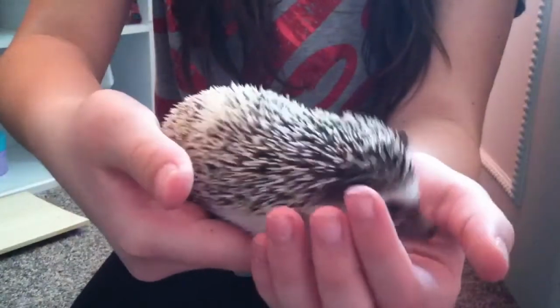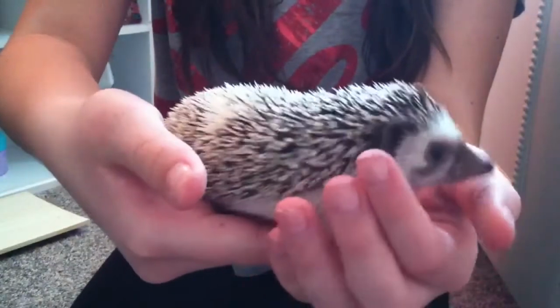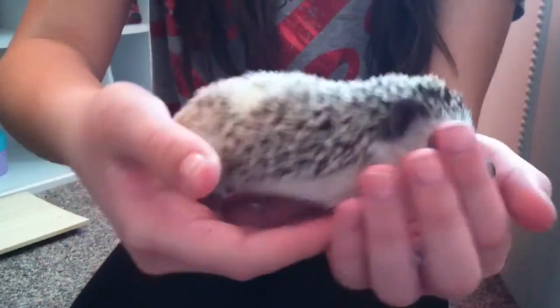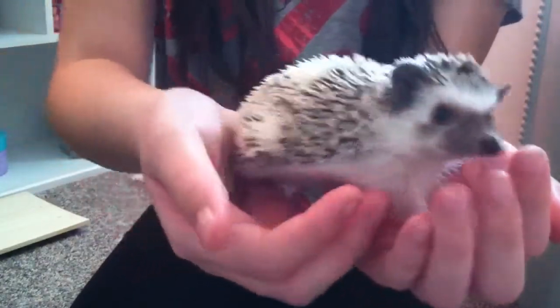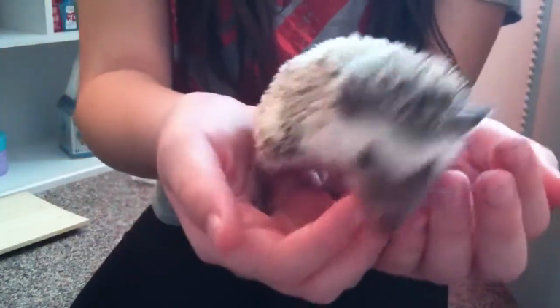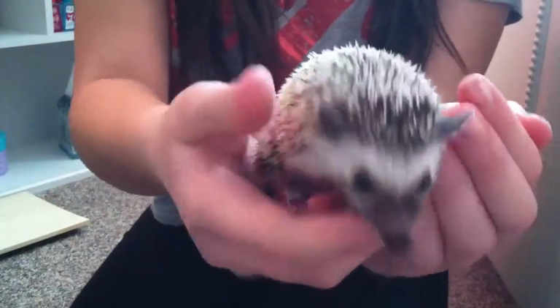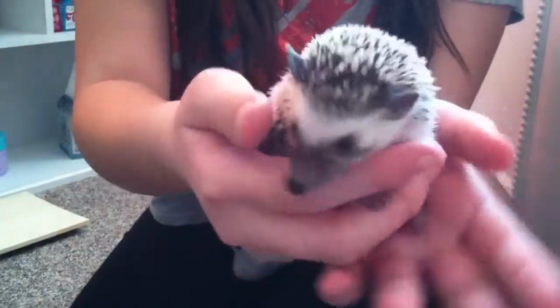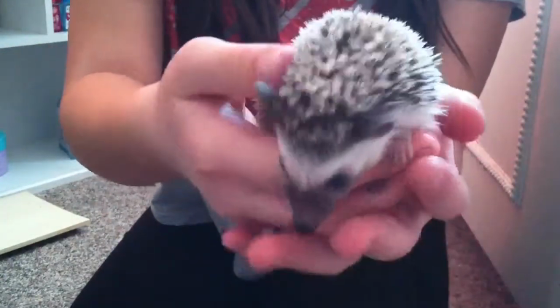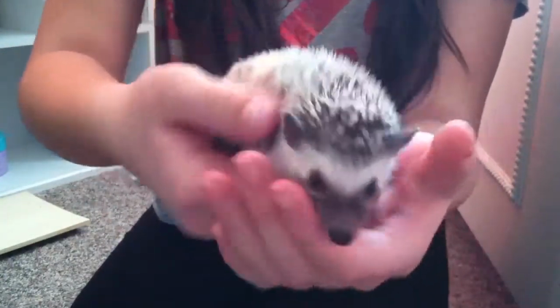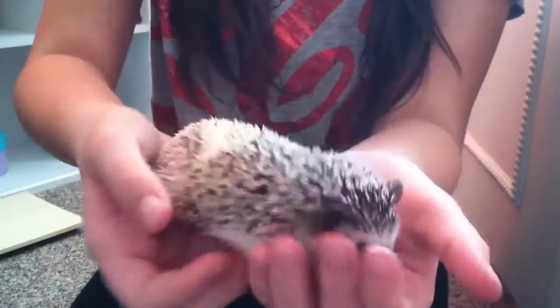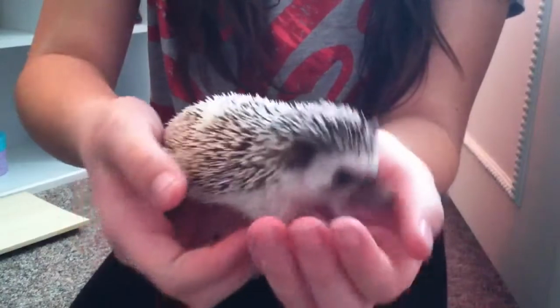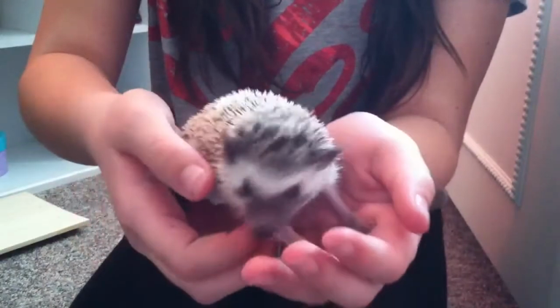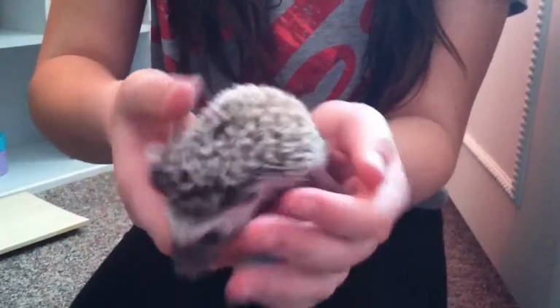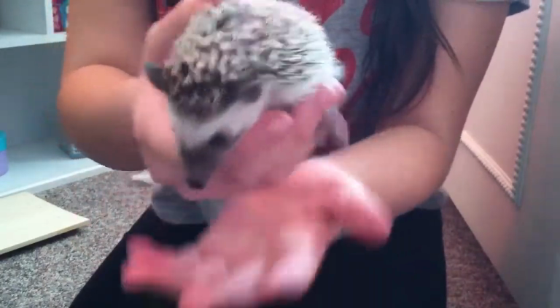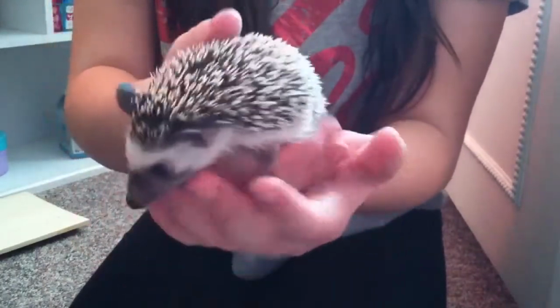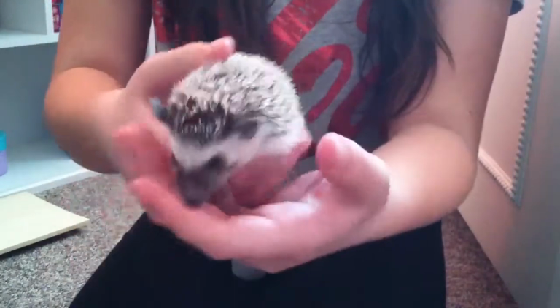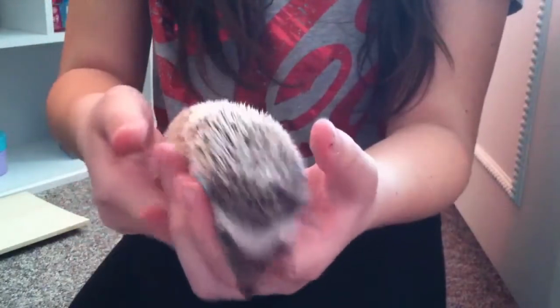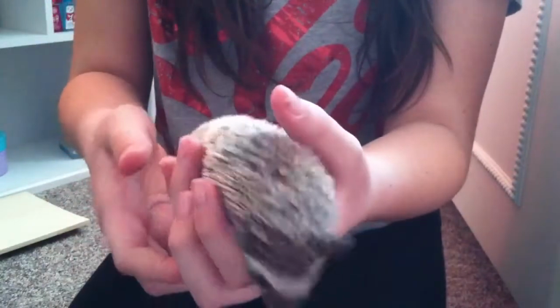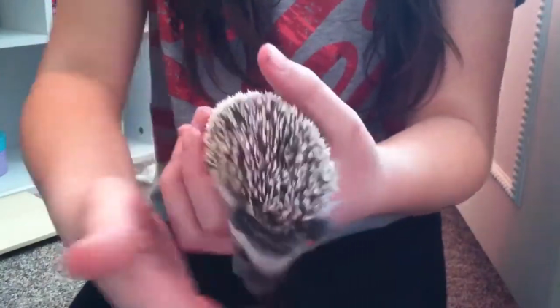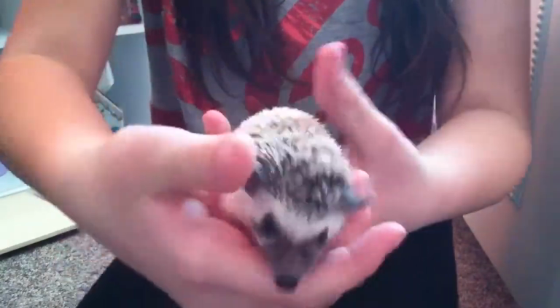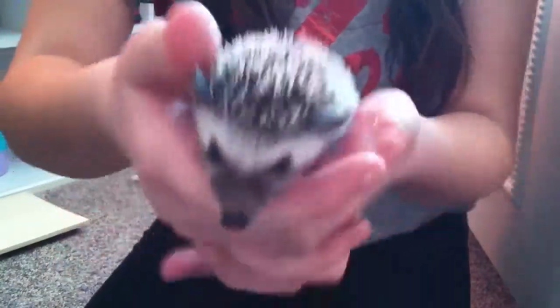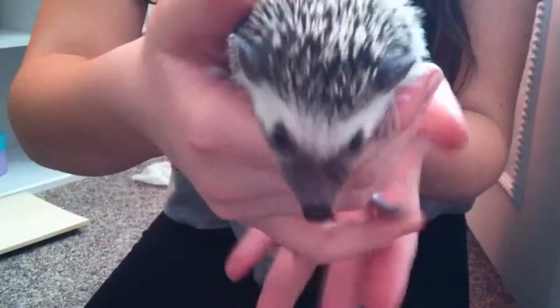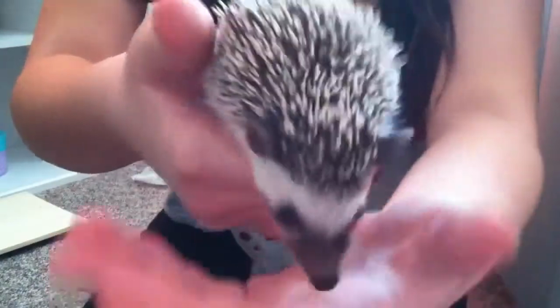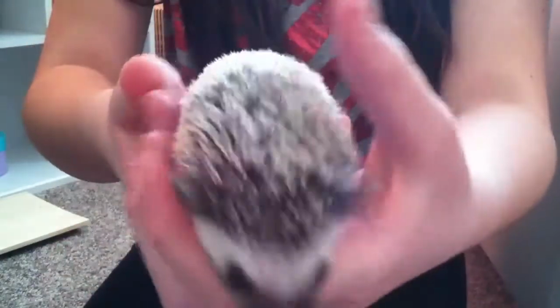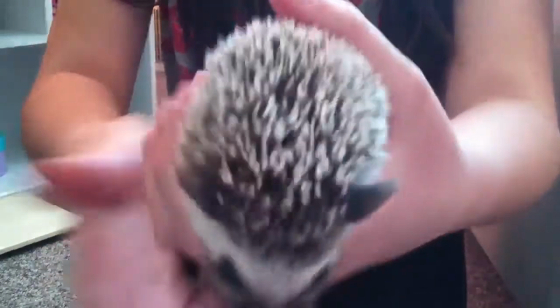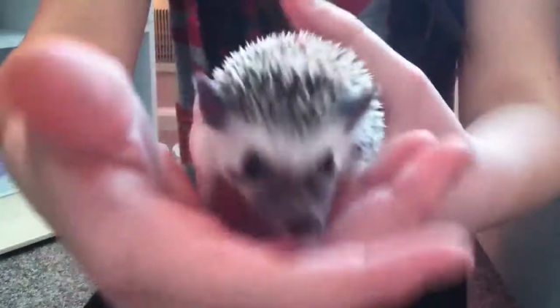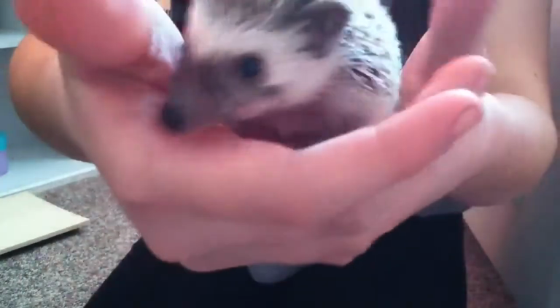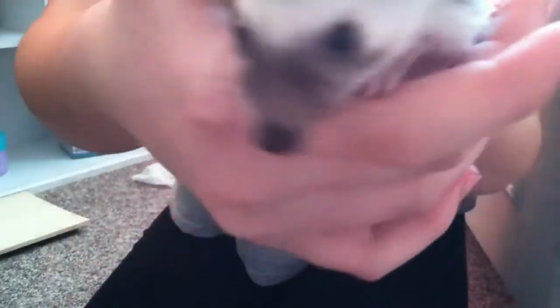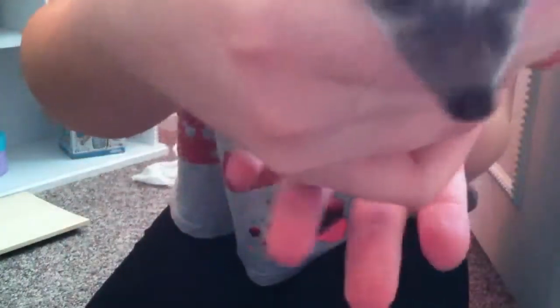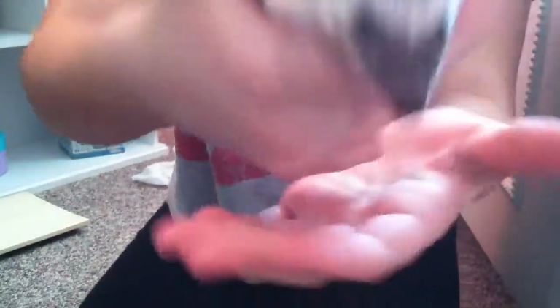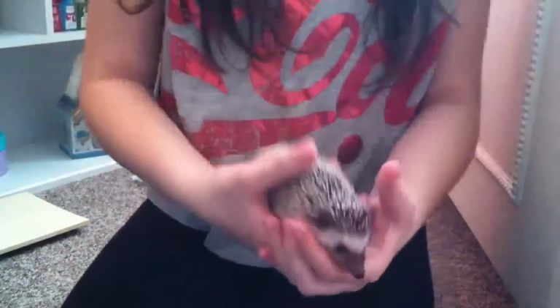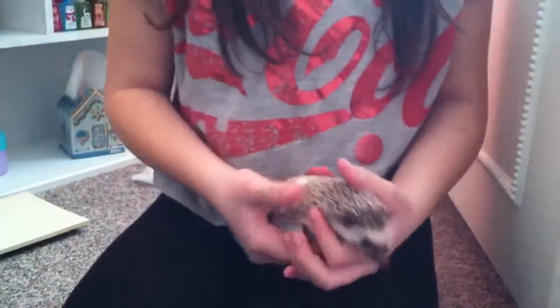You guys have never seen Roxy in person, but she is a Pinto African Pygmy hedgehog, and she's really sweet. She's, as you can see, very active. She has a black mask on her face, and yeah, very adventurous.